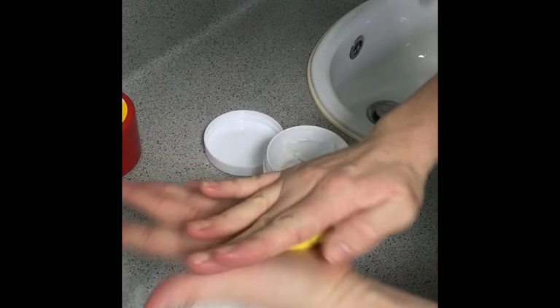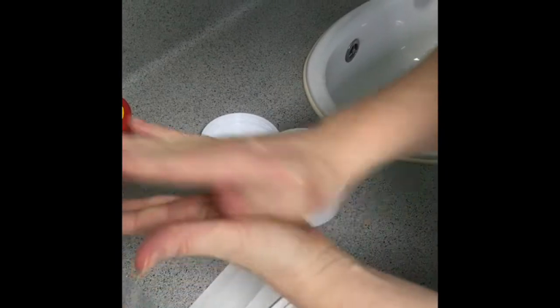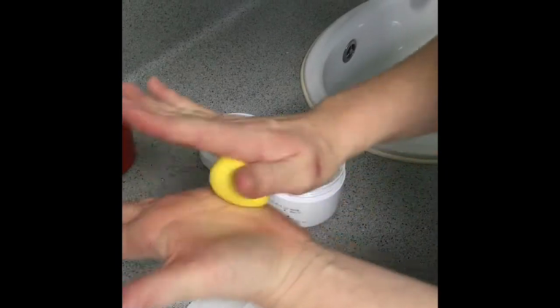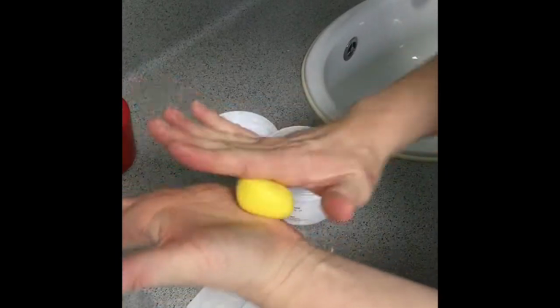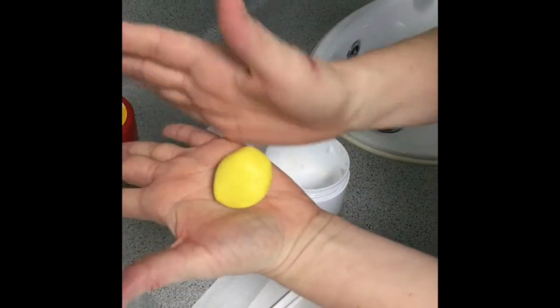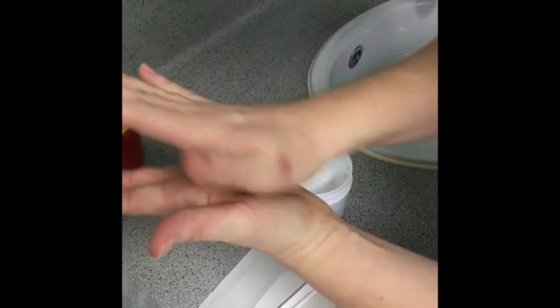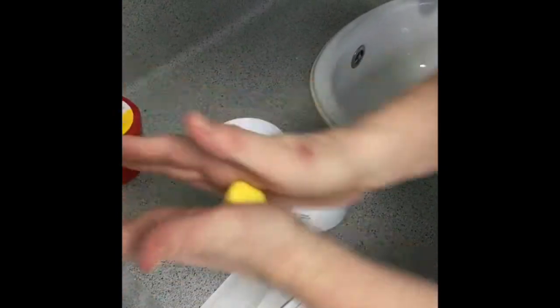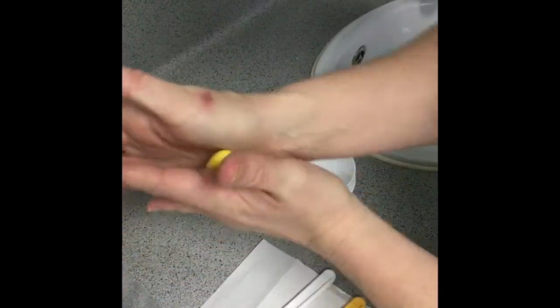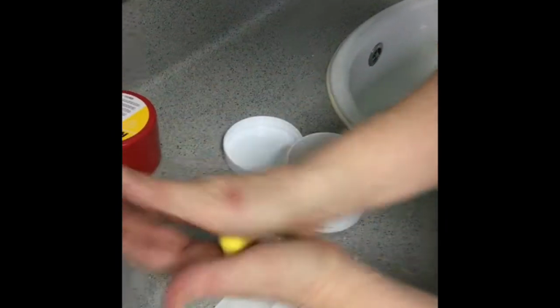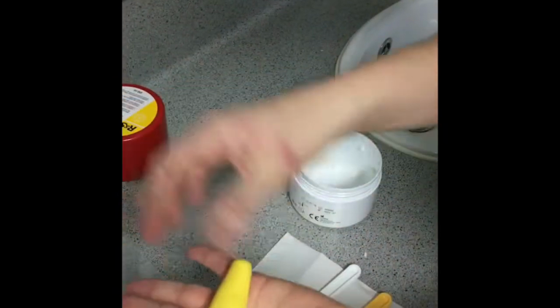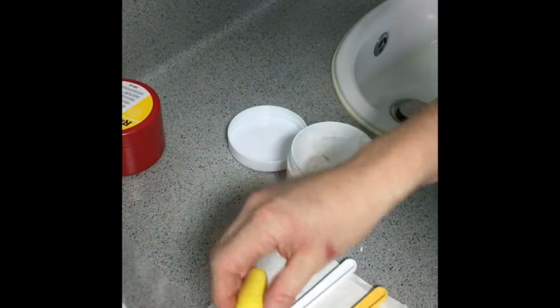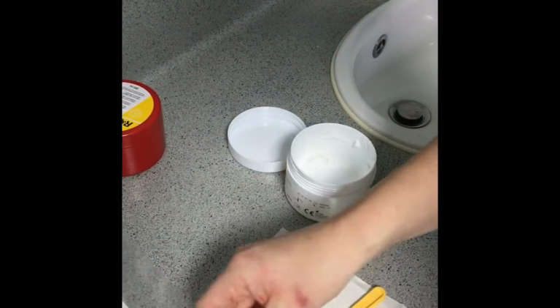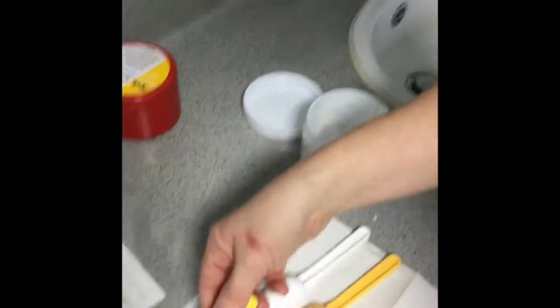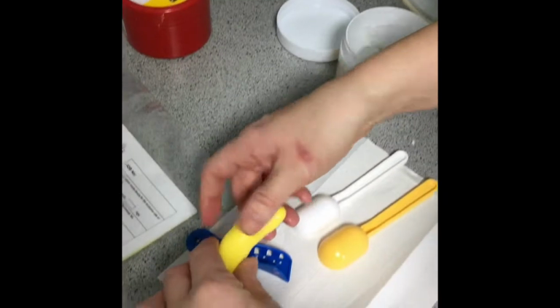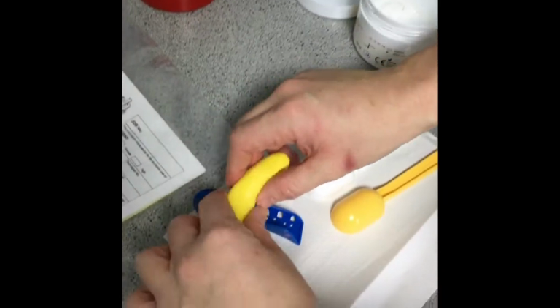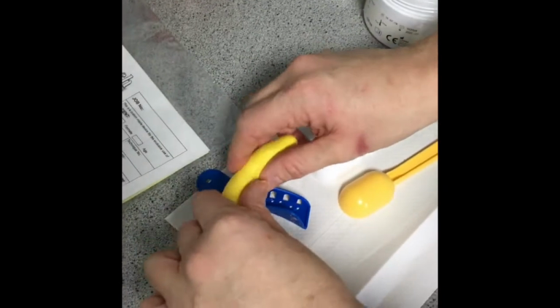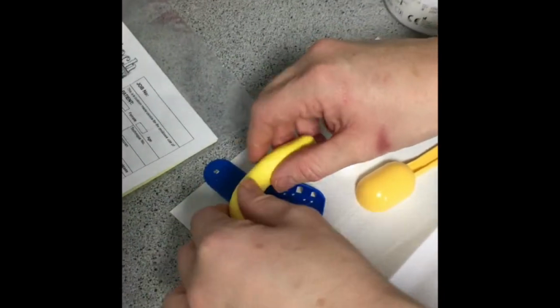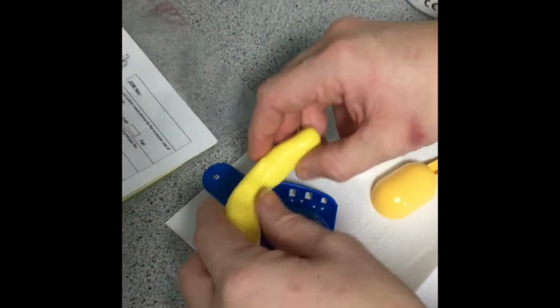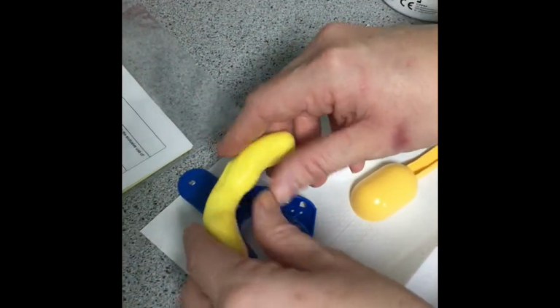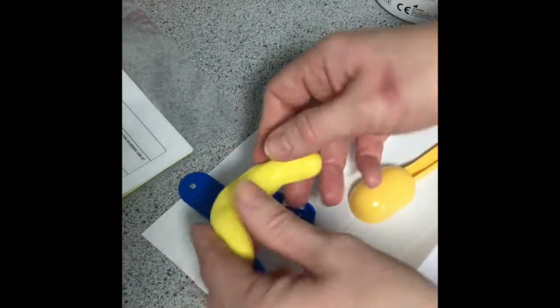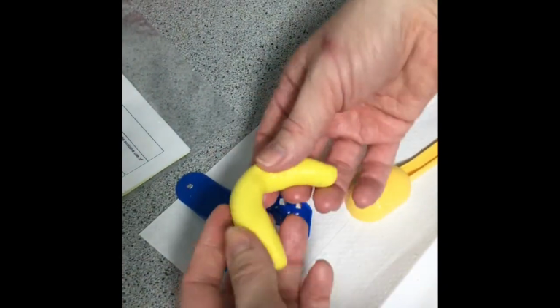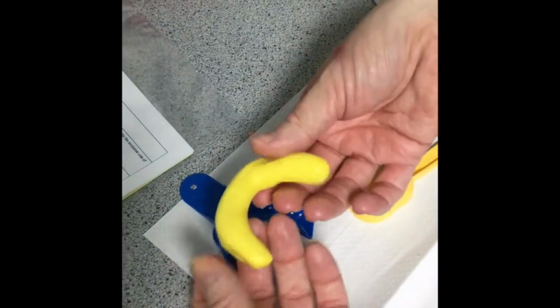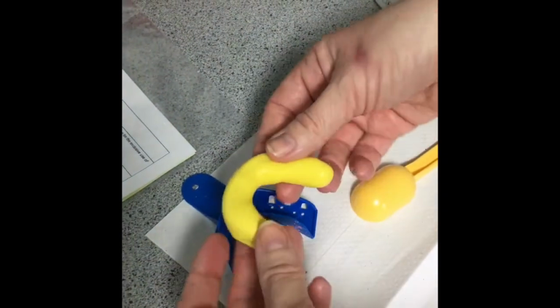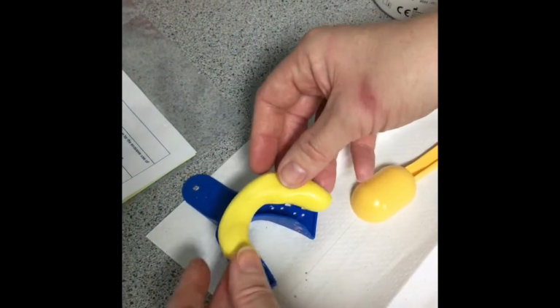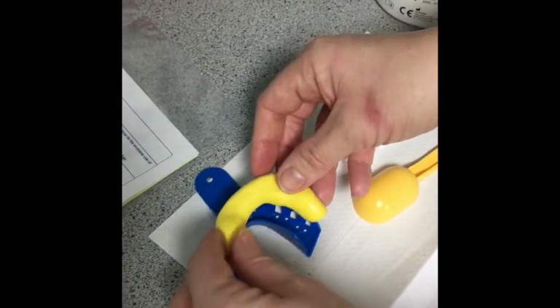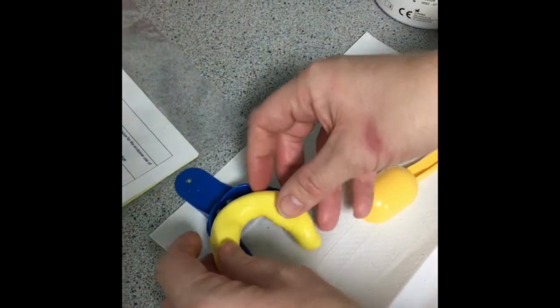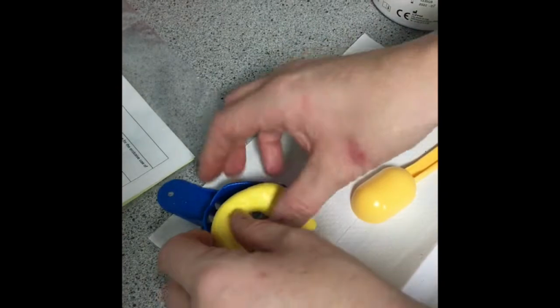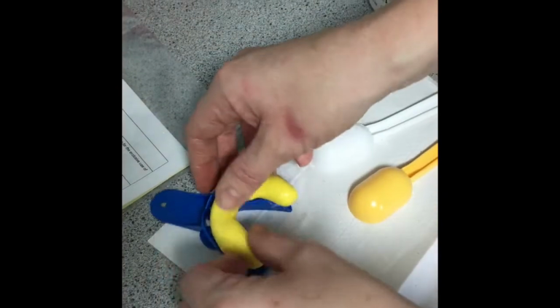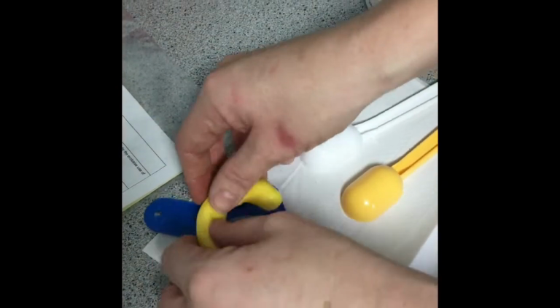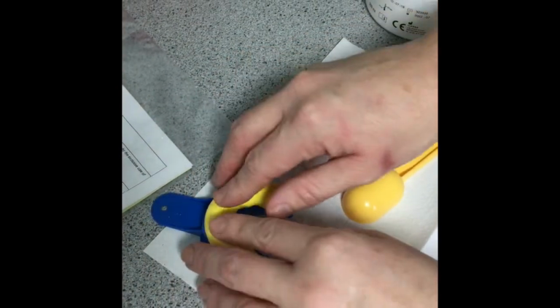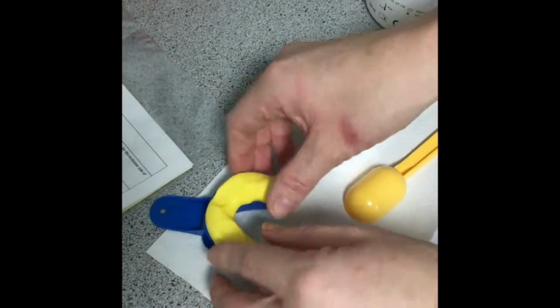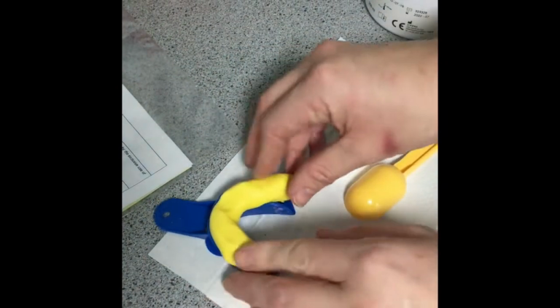Look at the size of your tray — roll the putty into a ball first, then roll it into a sausage to ensure it fits in the tray. Hold it at the front, pull it out until you've got the correct length for the tray, then push it in.